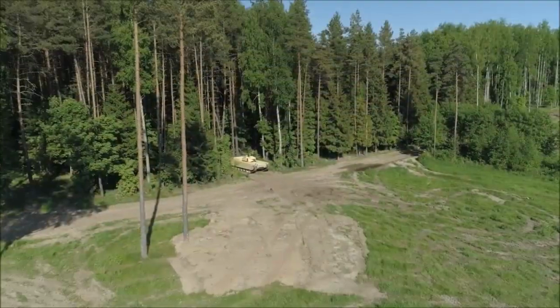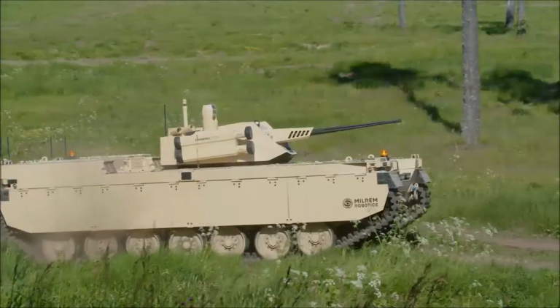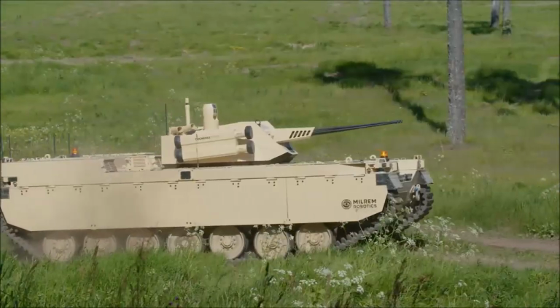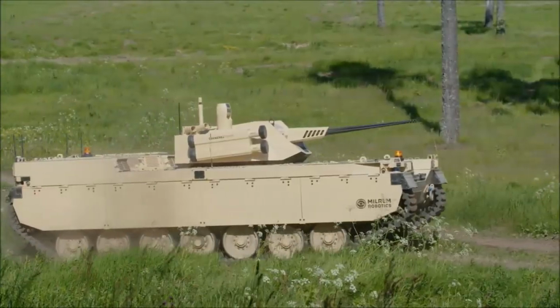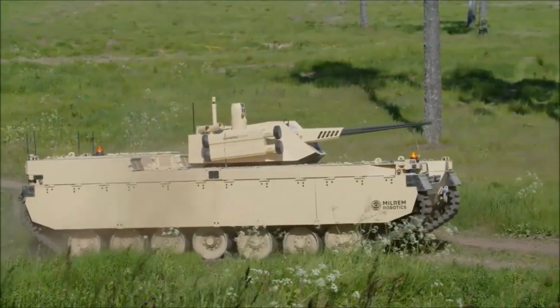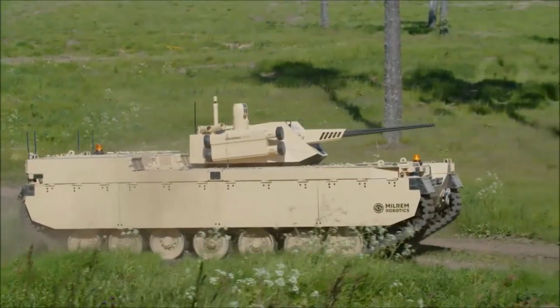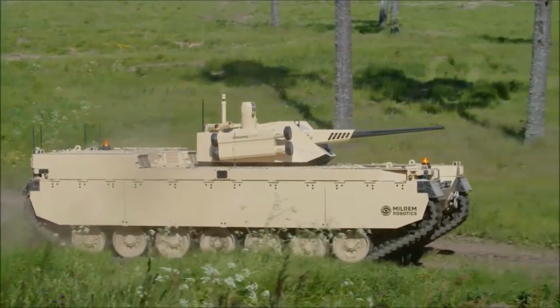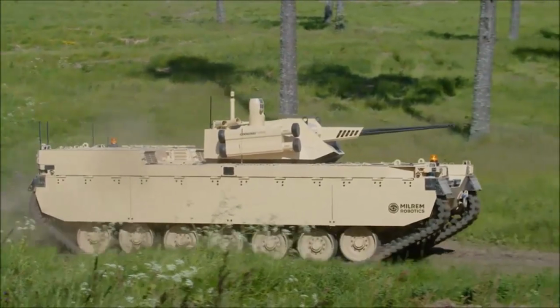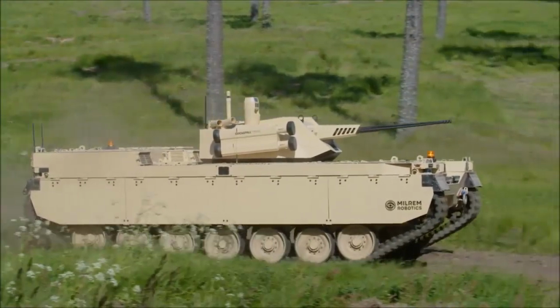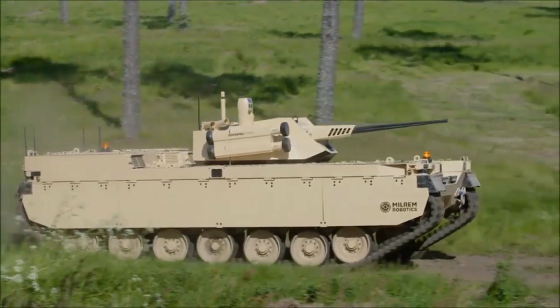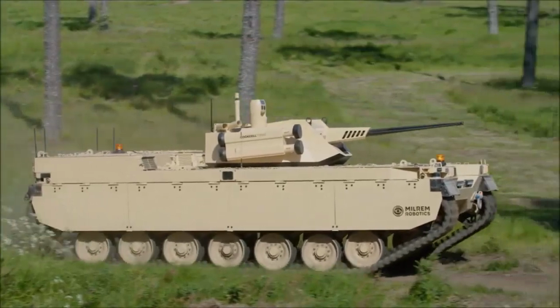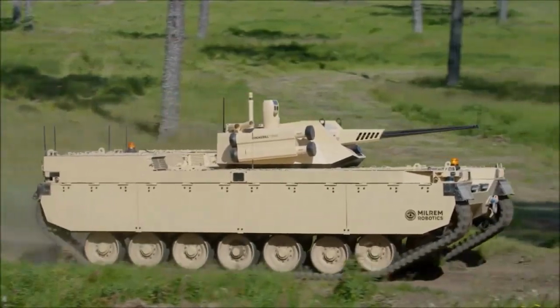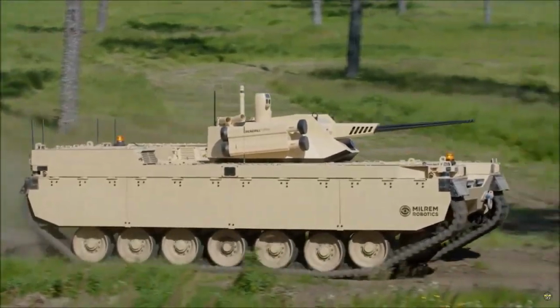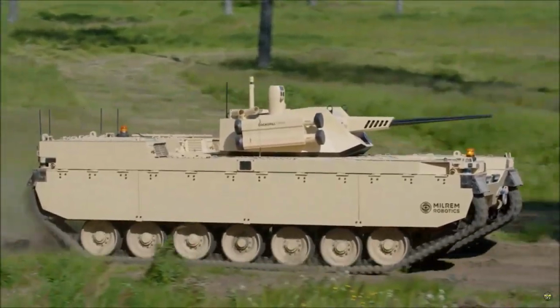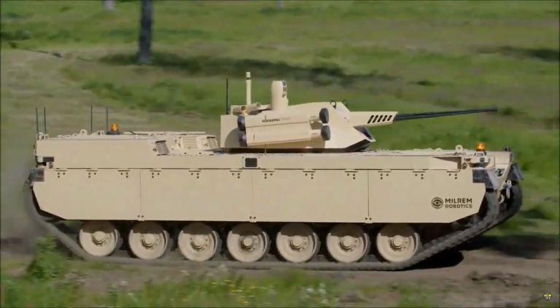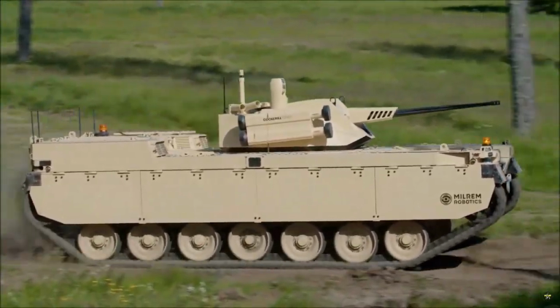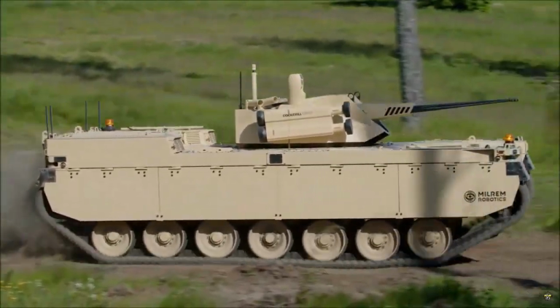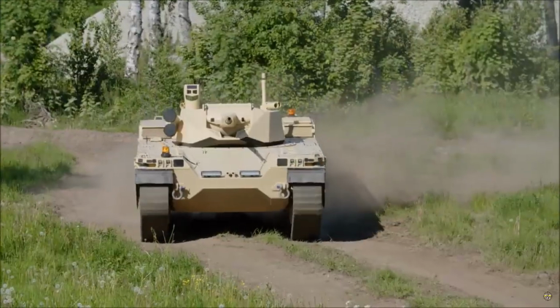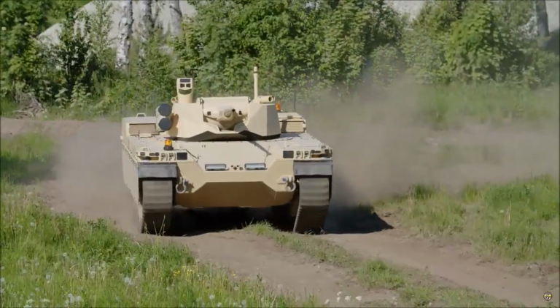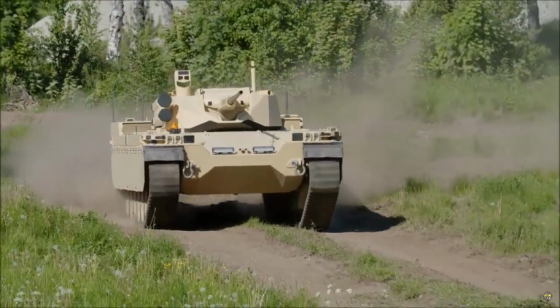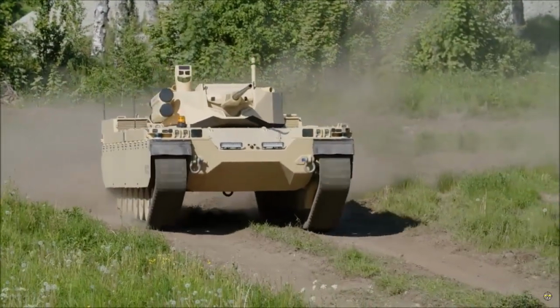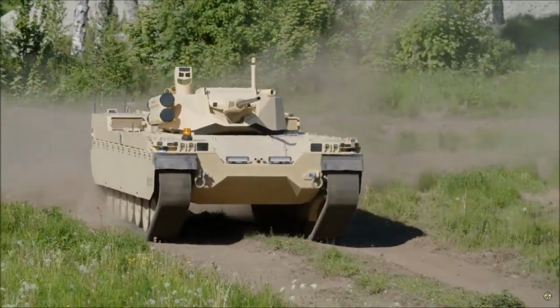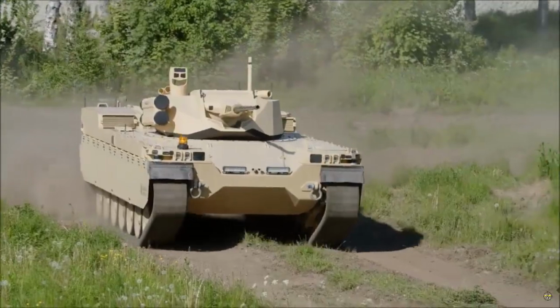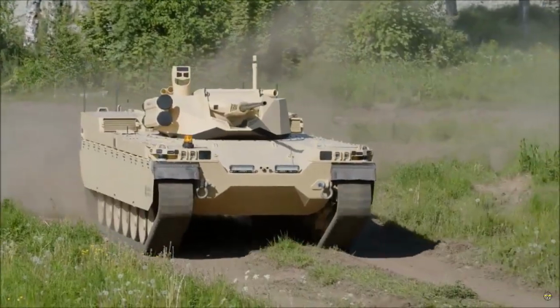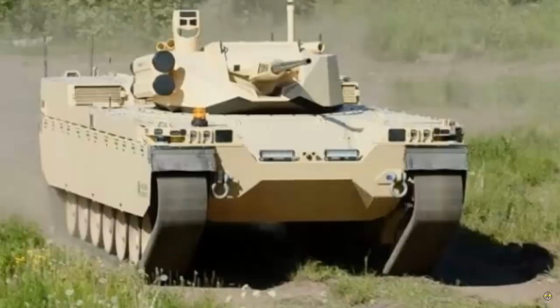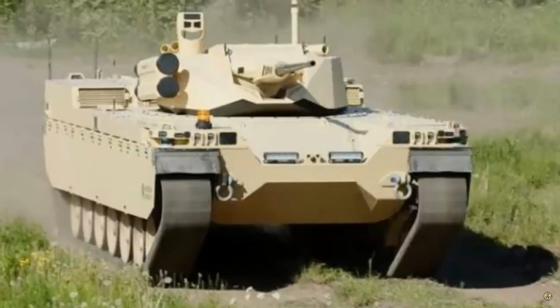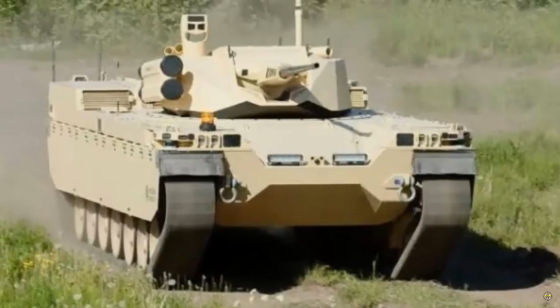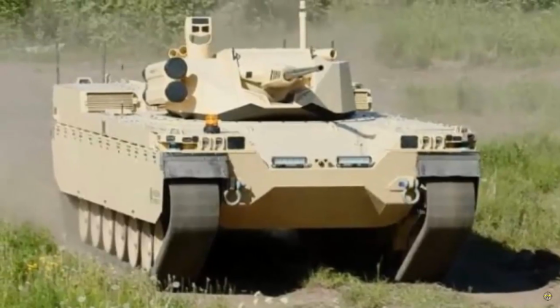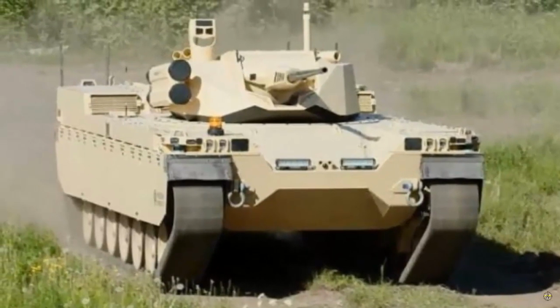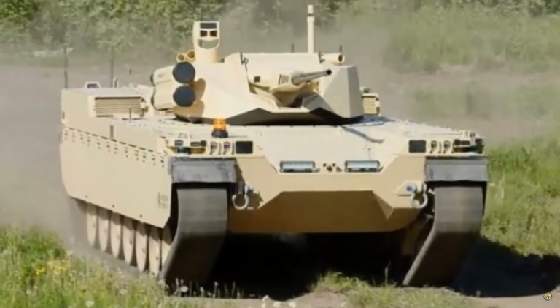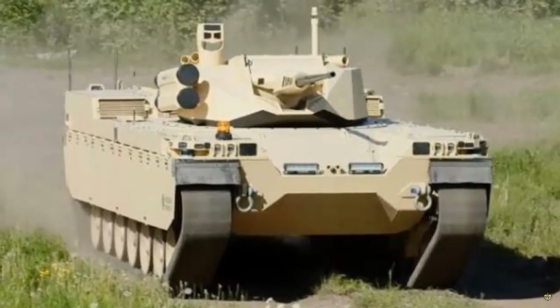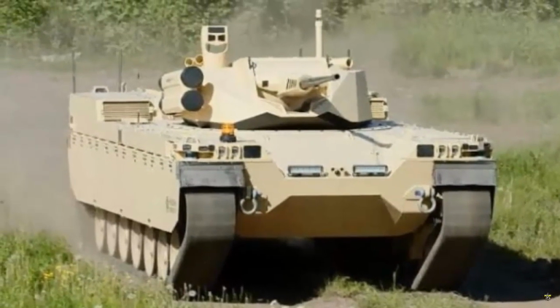For the first time, a company from Estonia, Milram Robotics, is showing off its Type X robot at IDEX 2023, an international defense exhibition taking place in Abu Dhabi, United Arab Emirates on February 20-24.